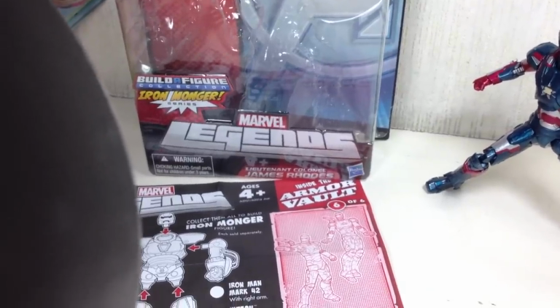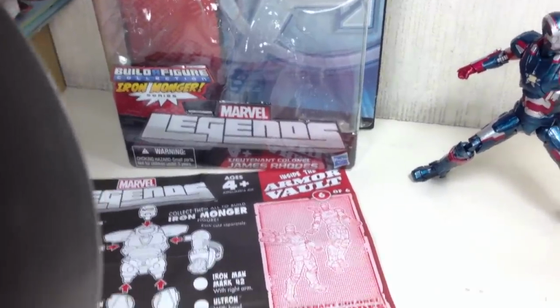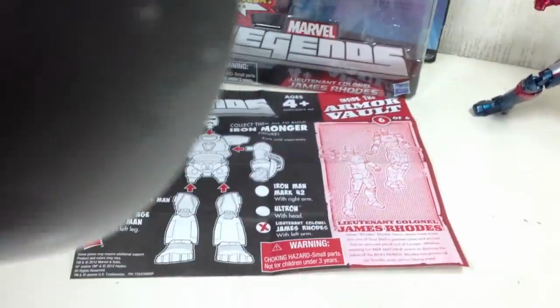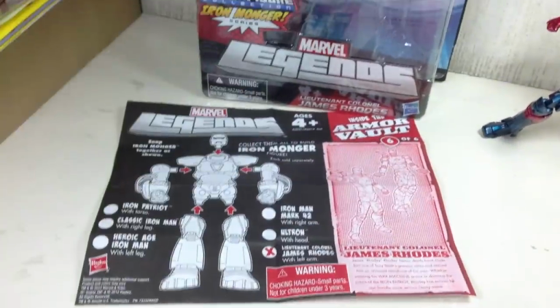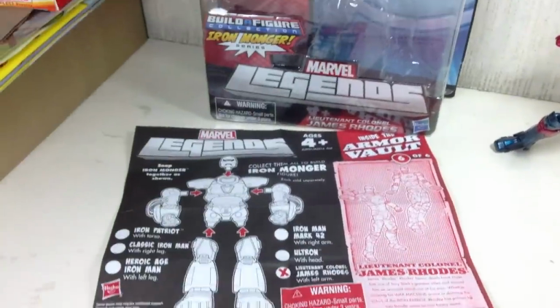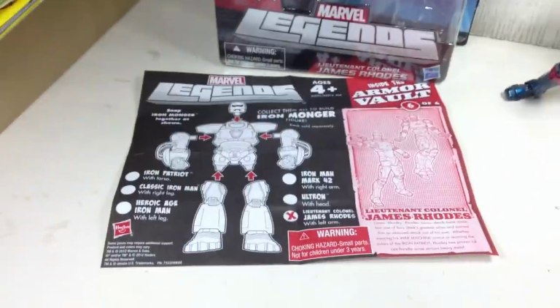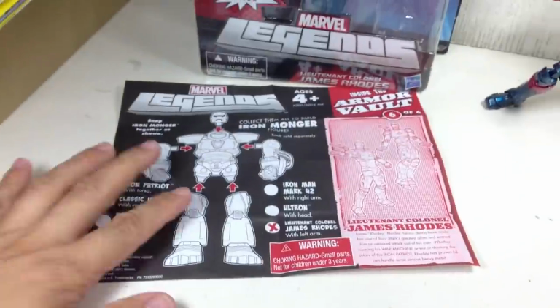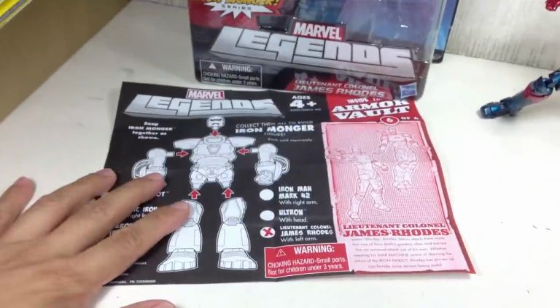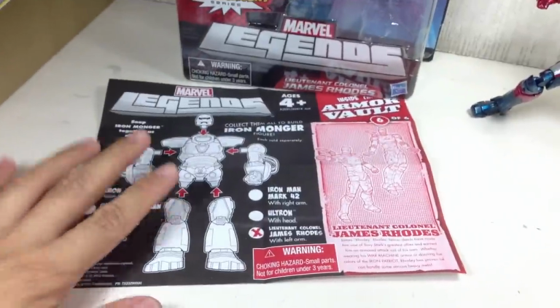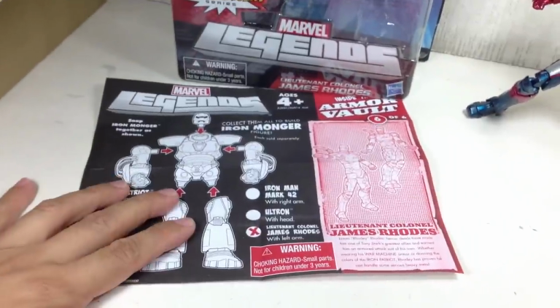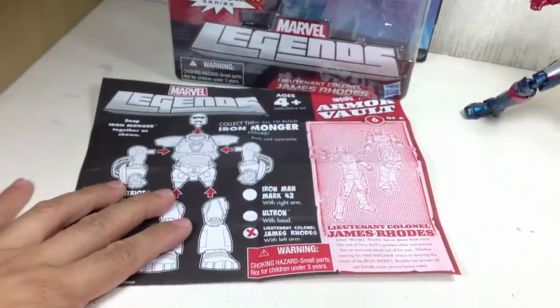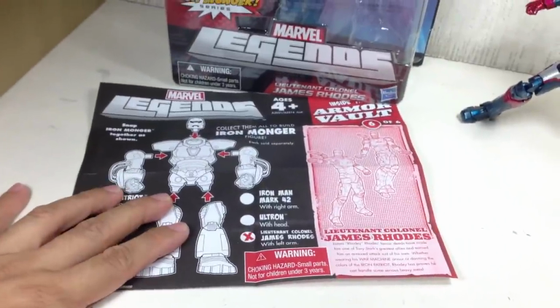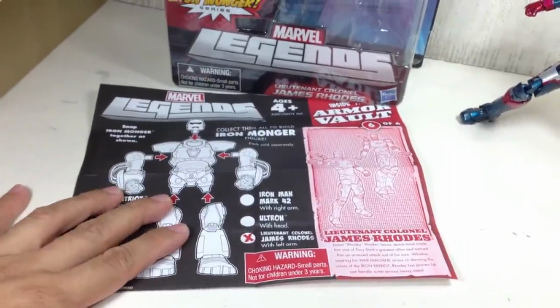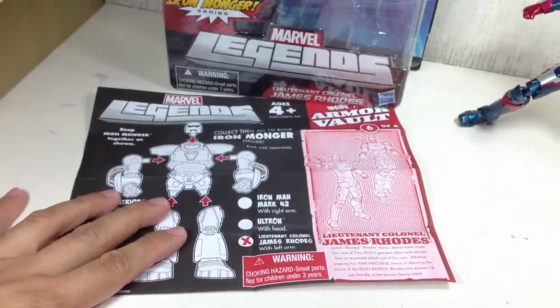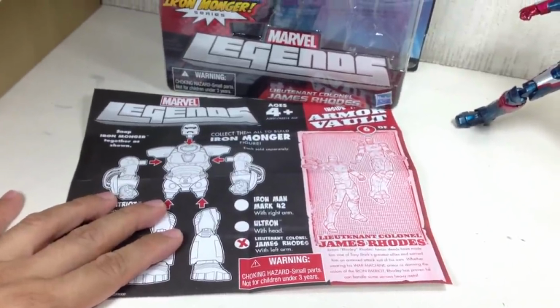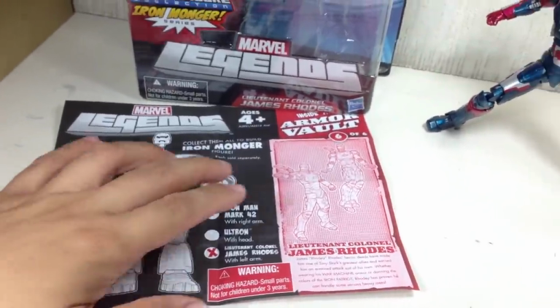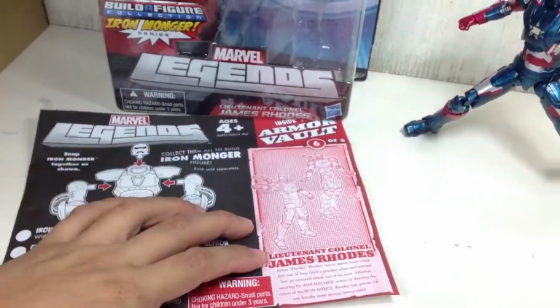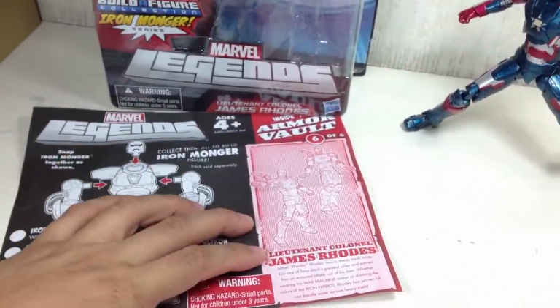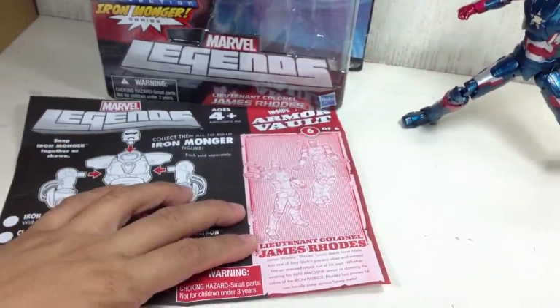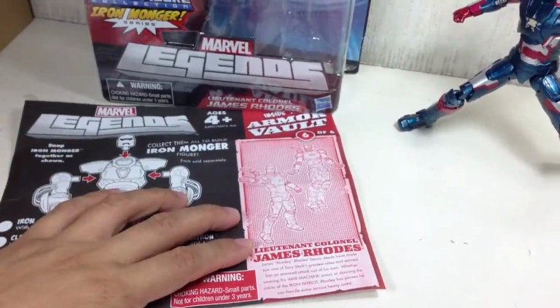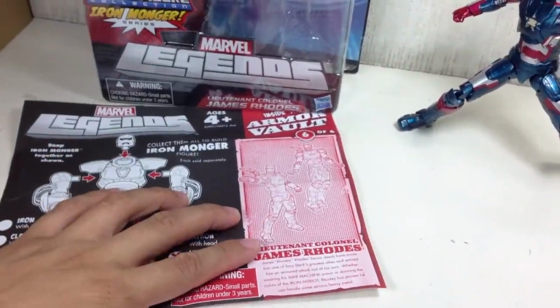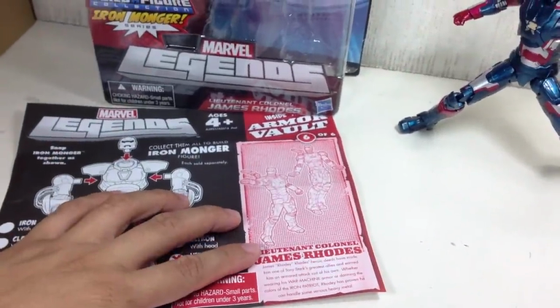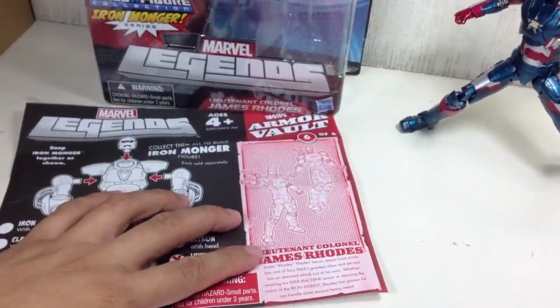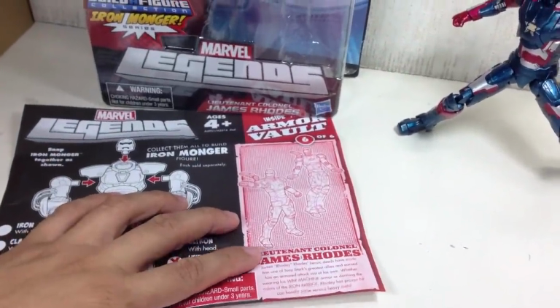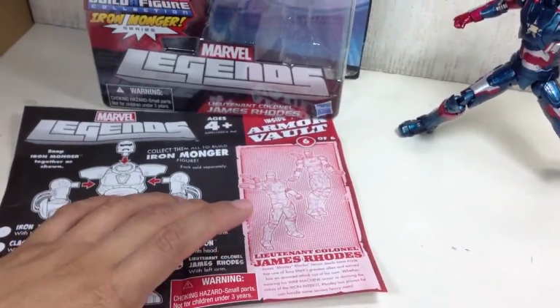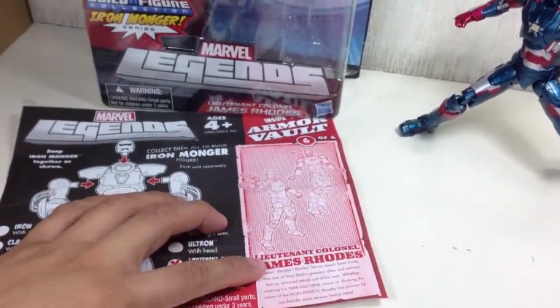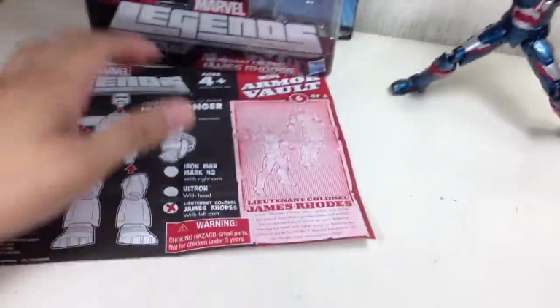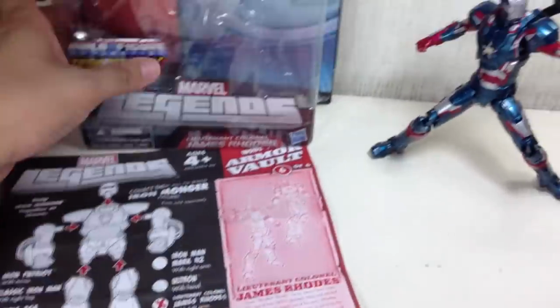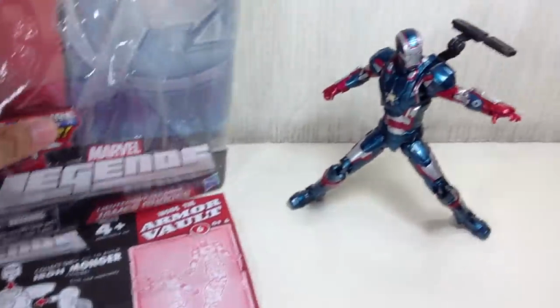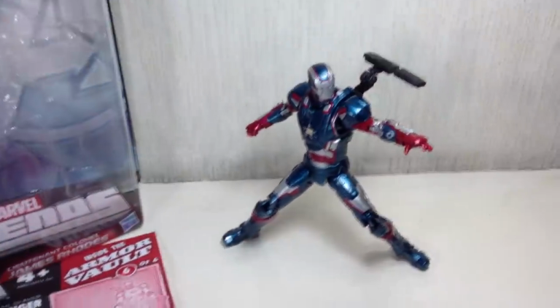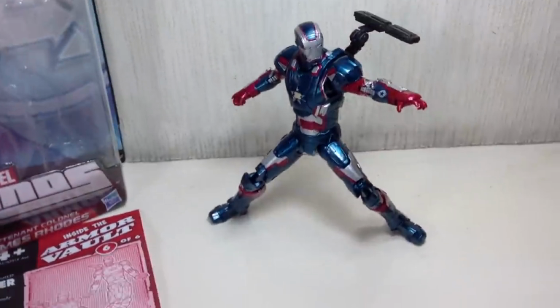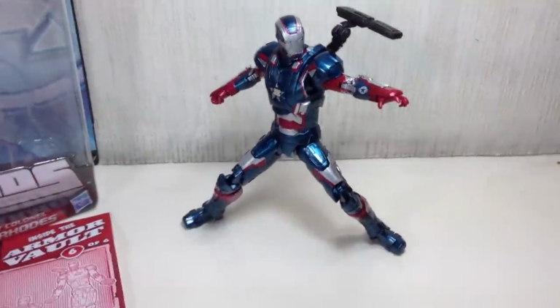Here's the instructions sheet that came with it to help you build the Iron Monger, as well as a little bit of info on who Rhodey is.